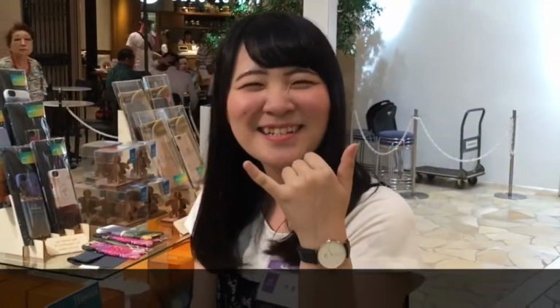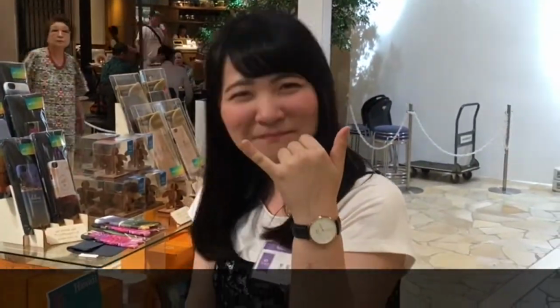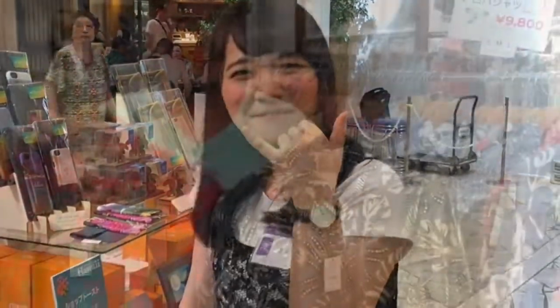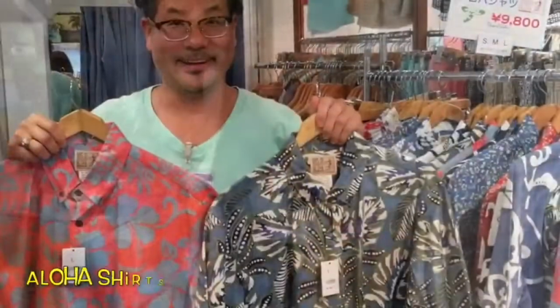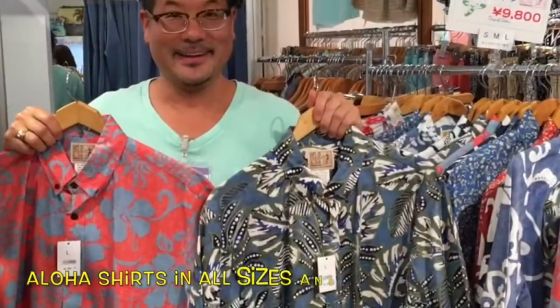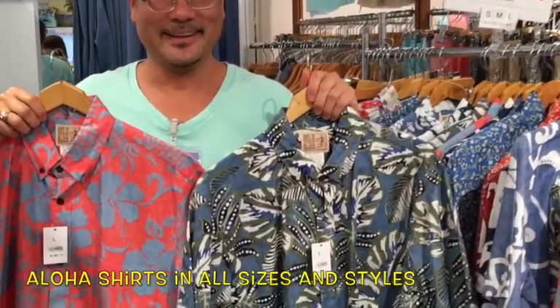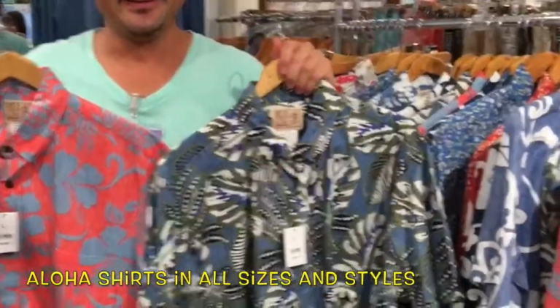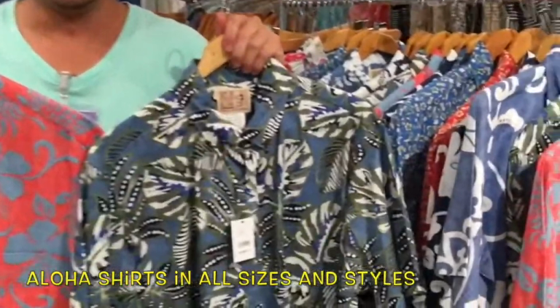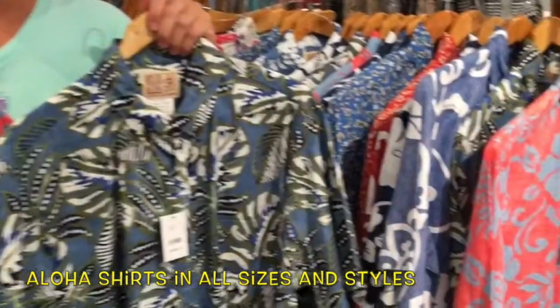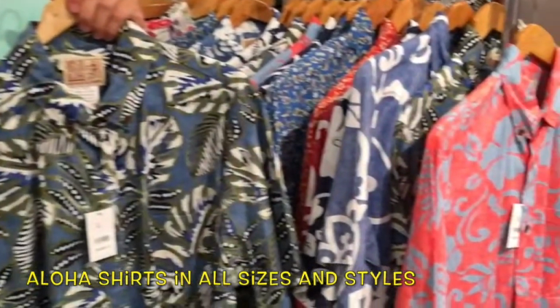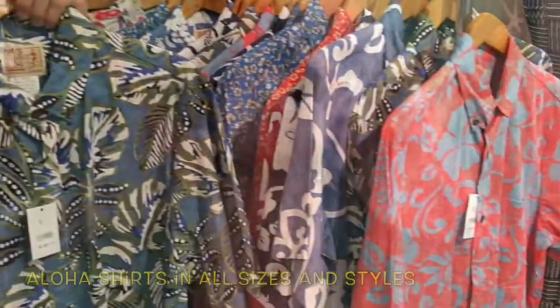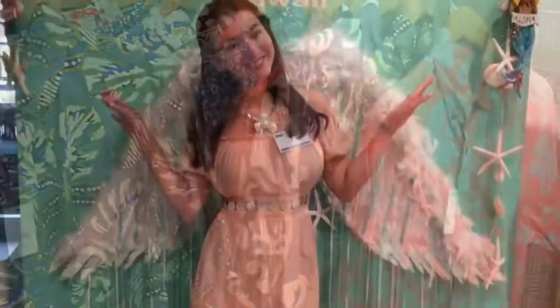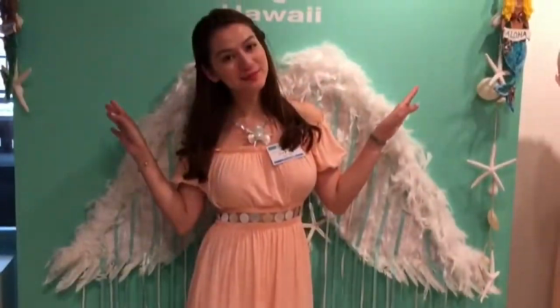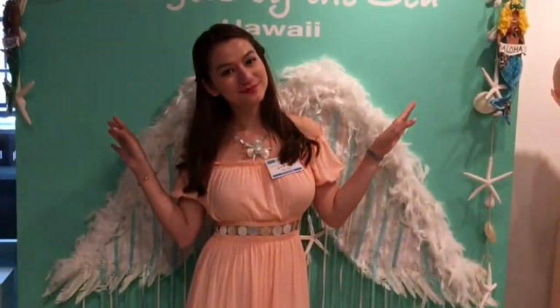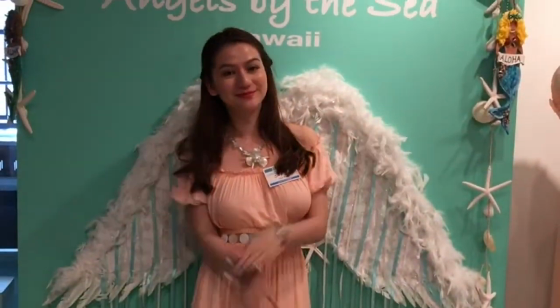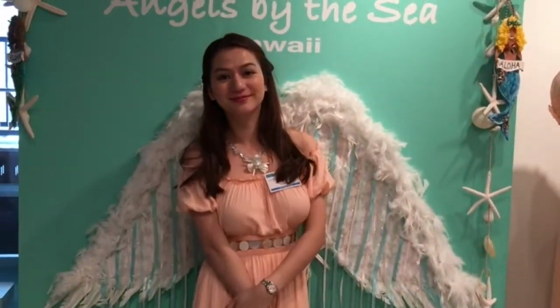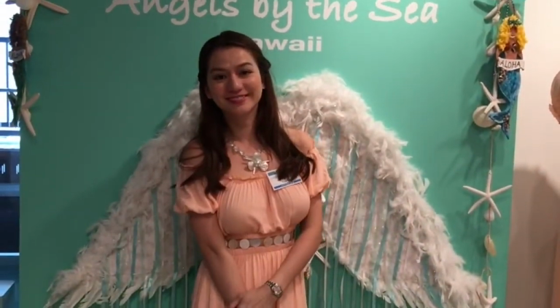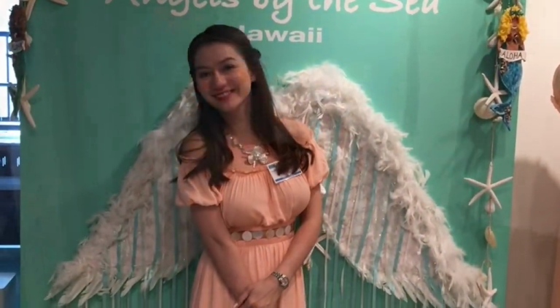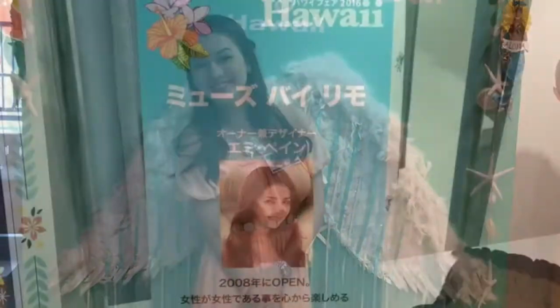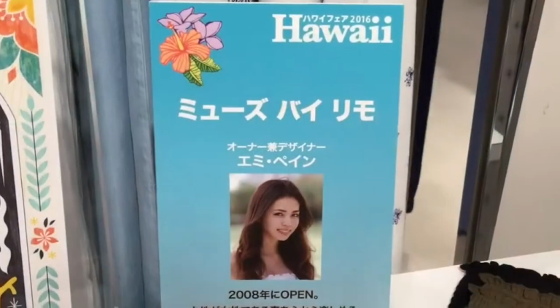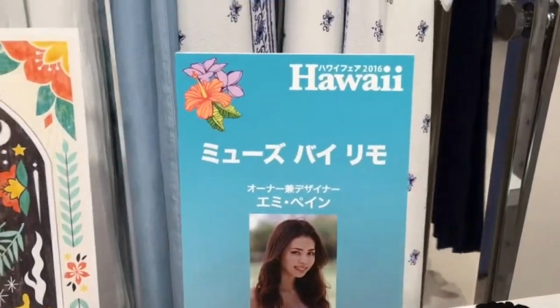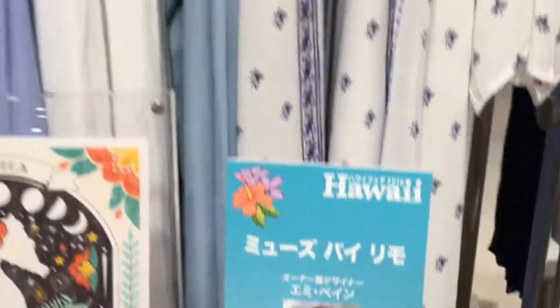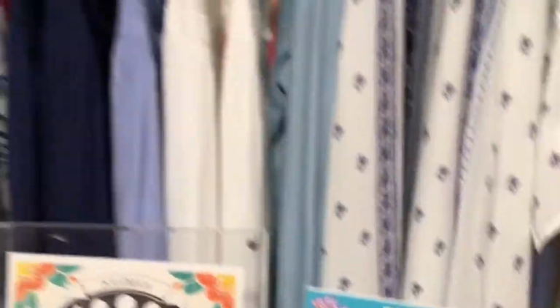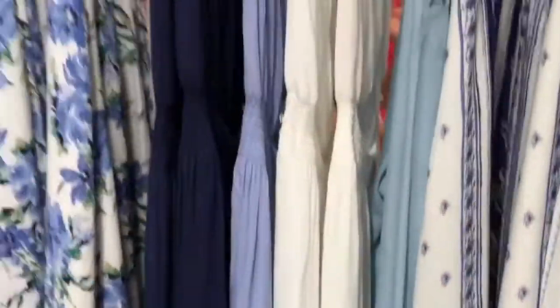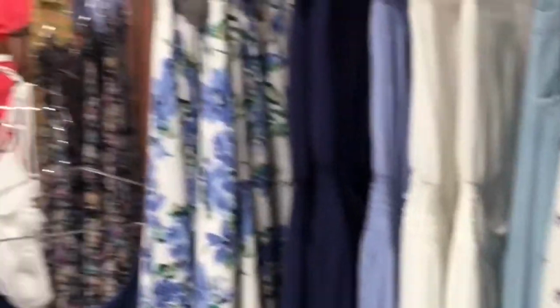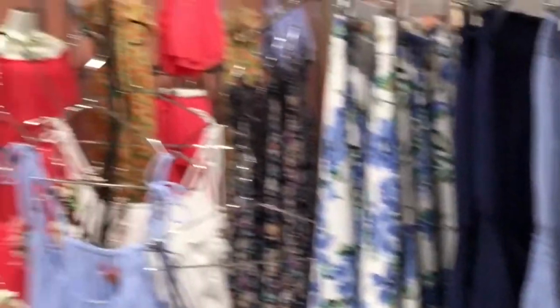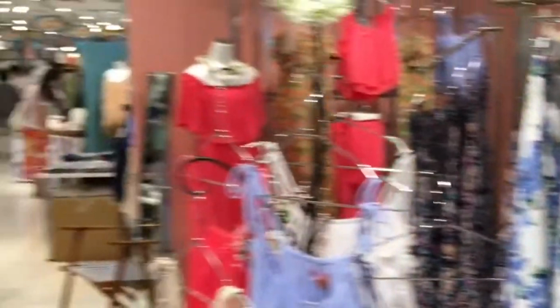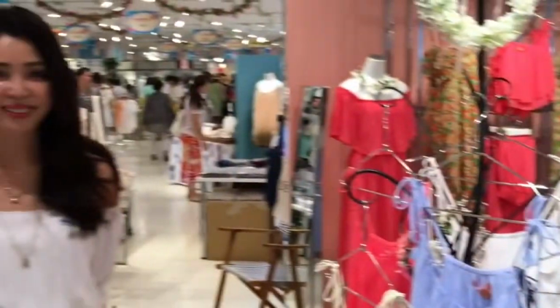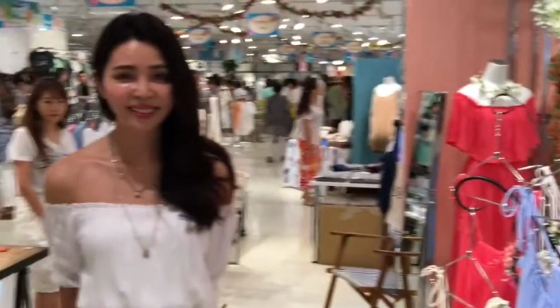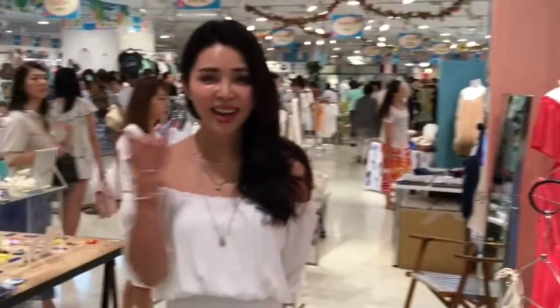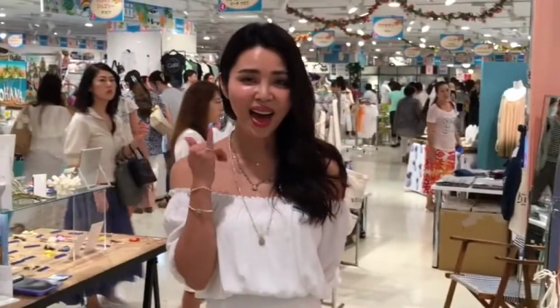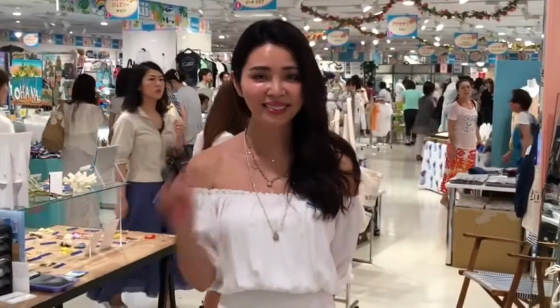There are smiles and shaka signs, and aloha shirts in all sizes and designs. There are even some angels by the sea, and the creators and owners of some of the various aloha shops.